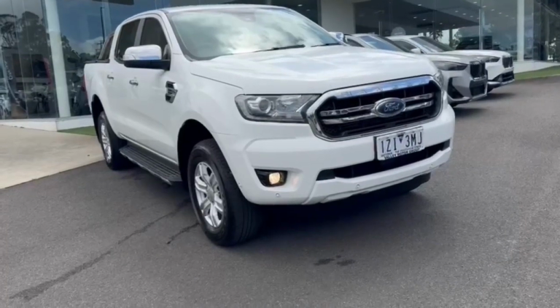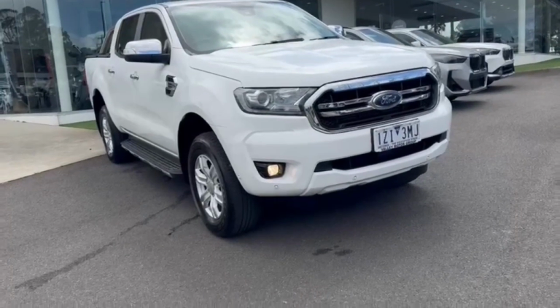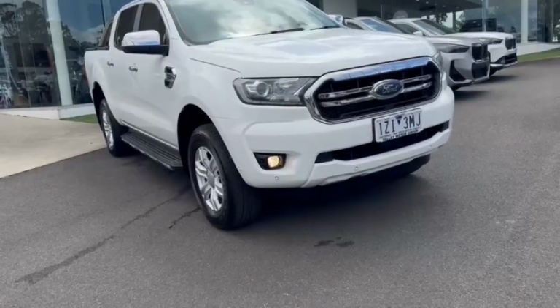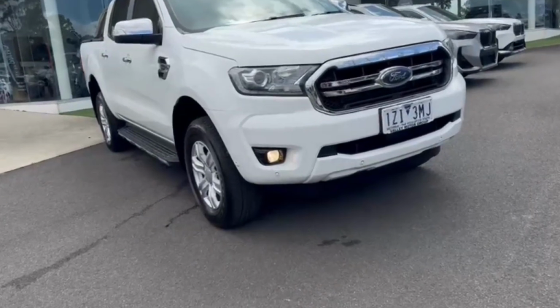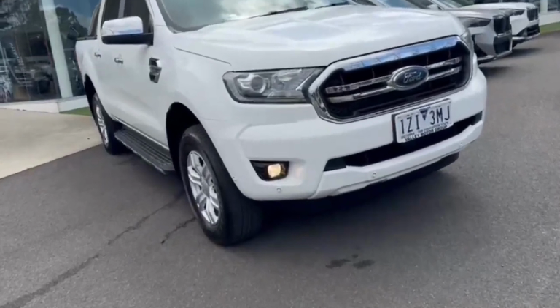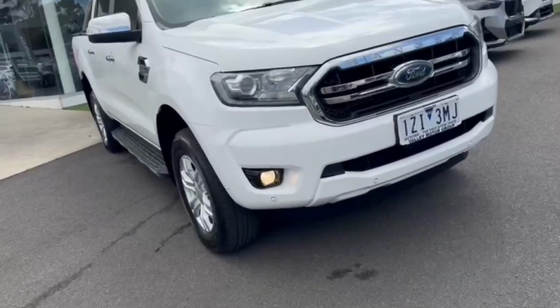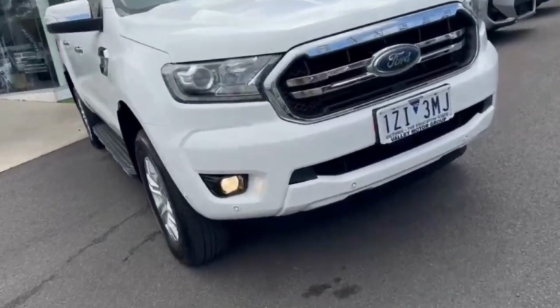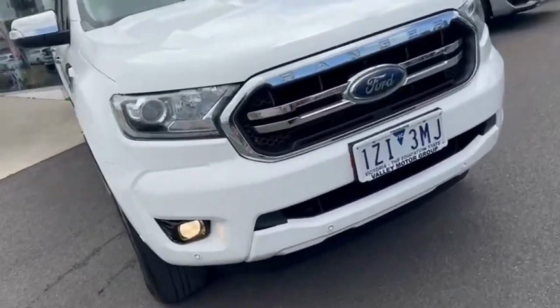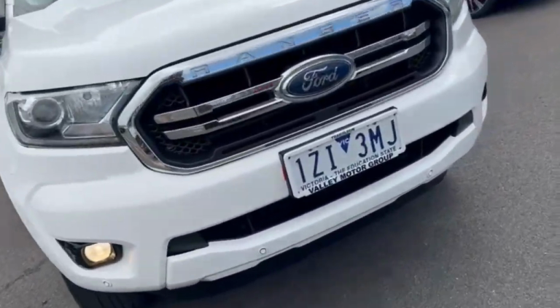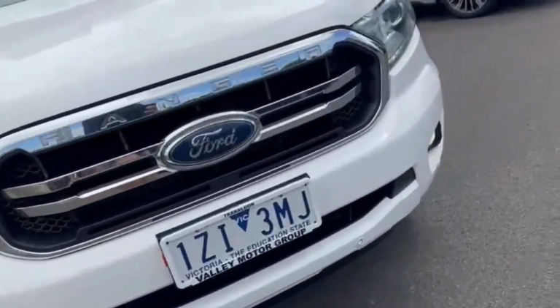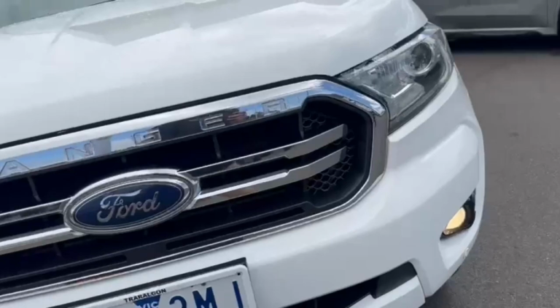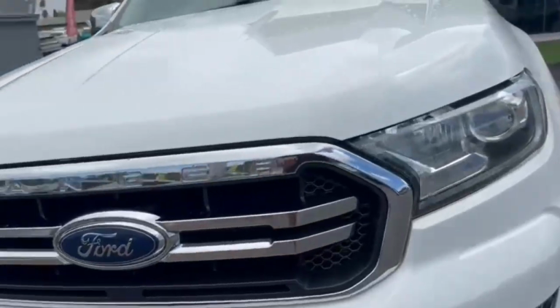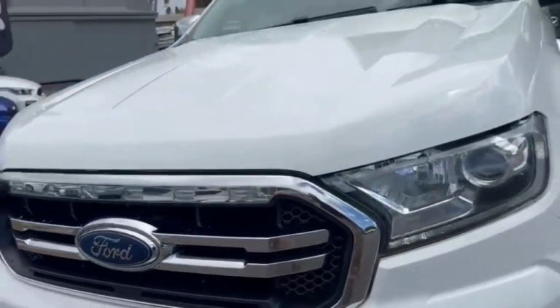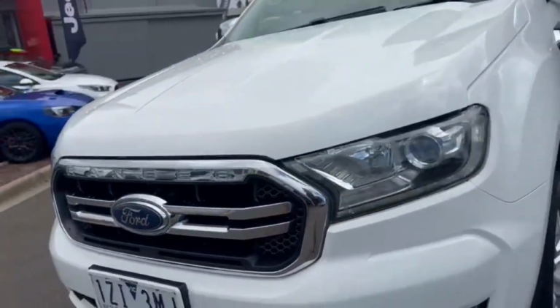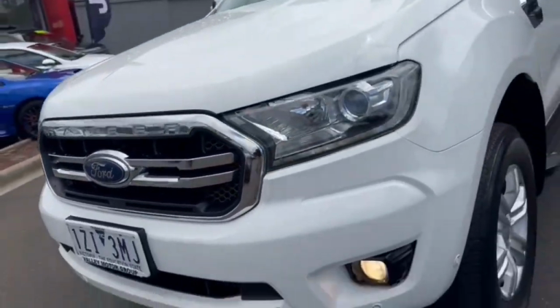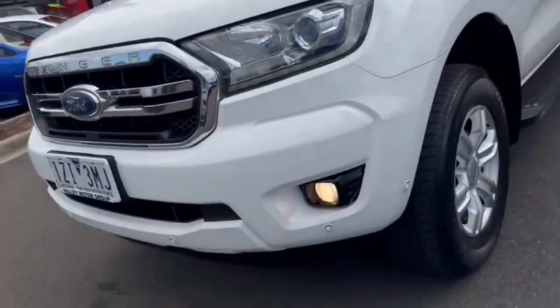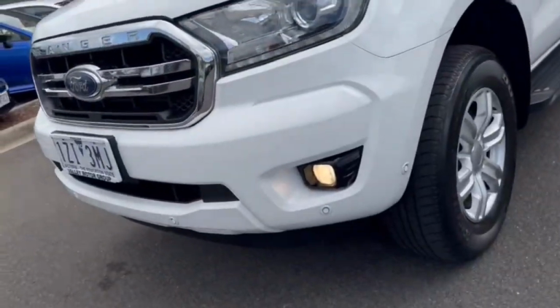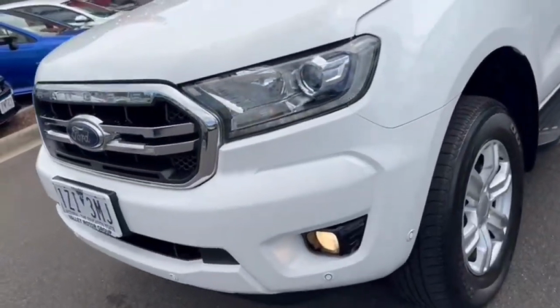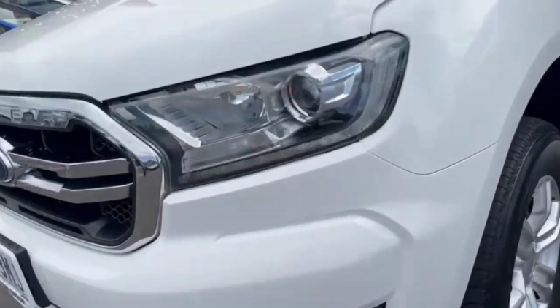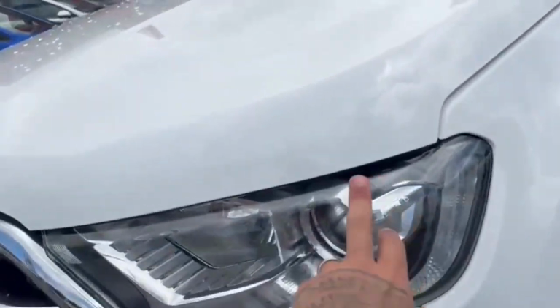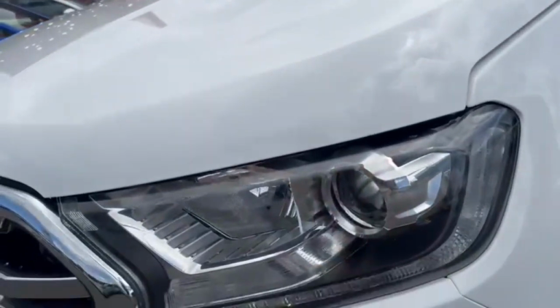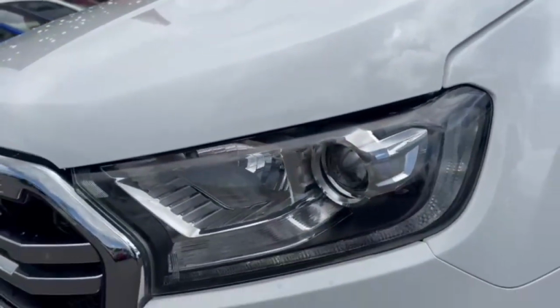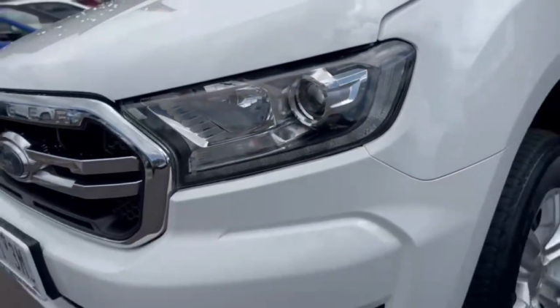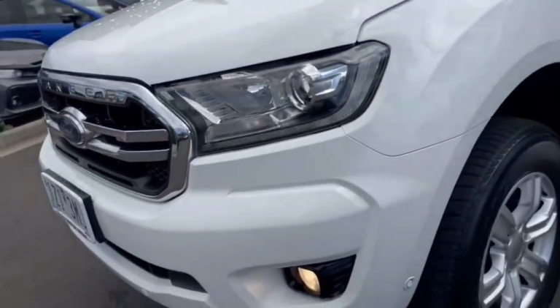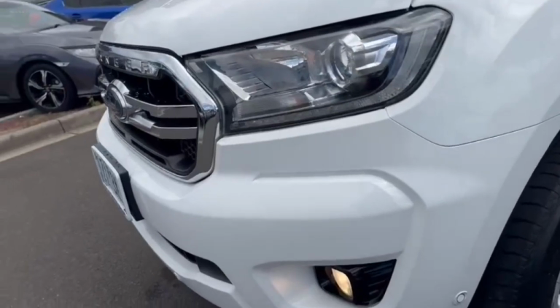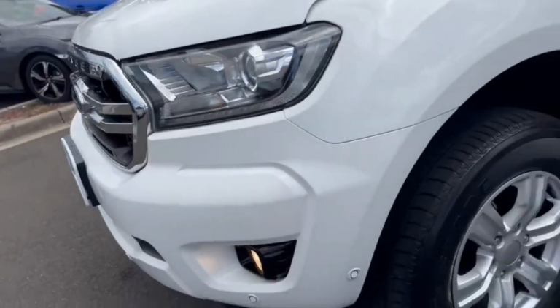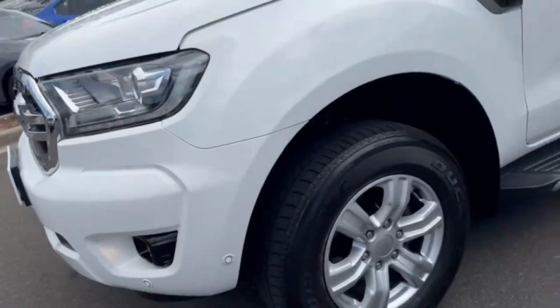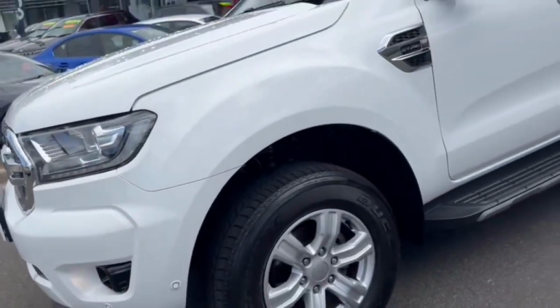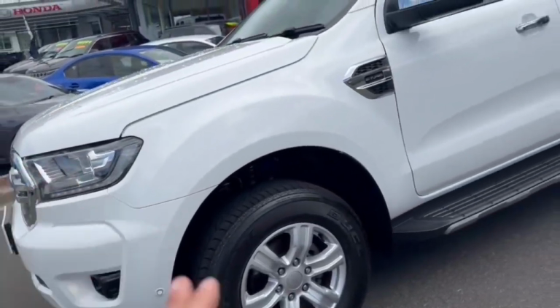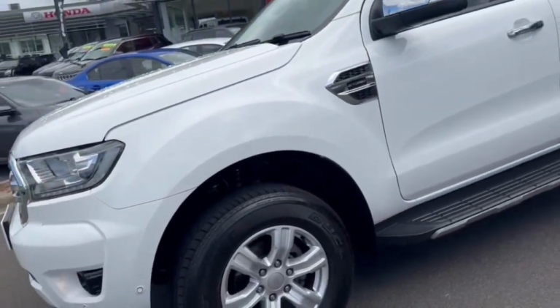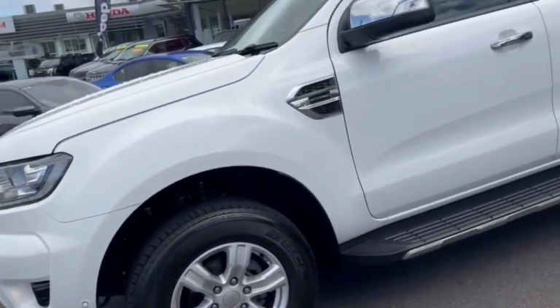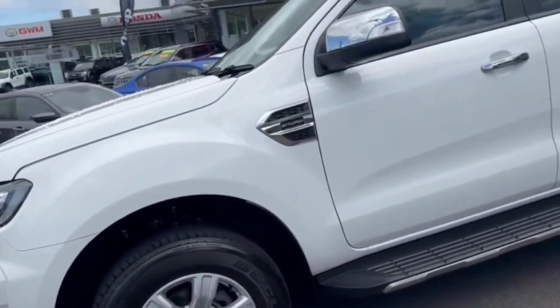G'day guys, thanks for checking out our Just Drive 2019 Ford Ranger XLT High Rider. And of course you've got your projector style headlights, daytime running lines, front sensors, and 18 inch alloy wheels.